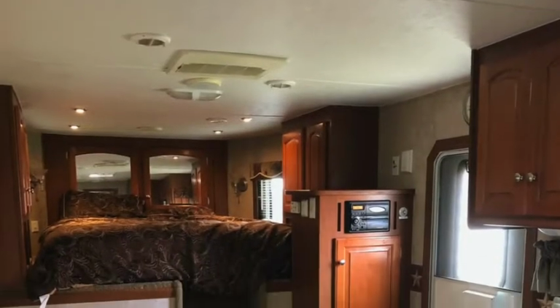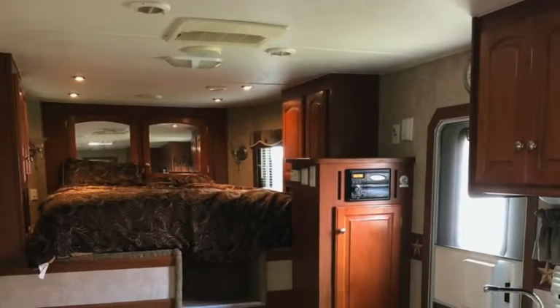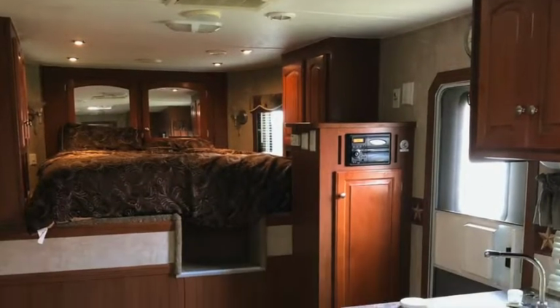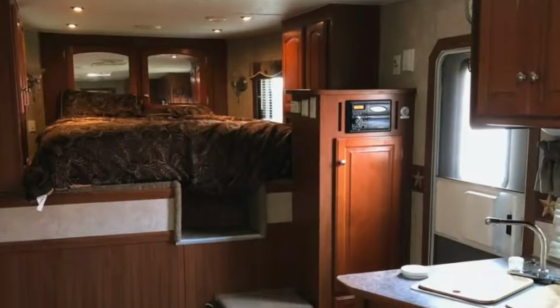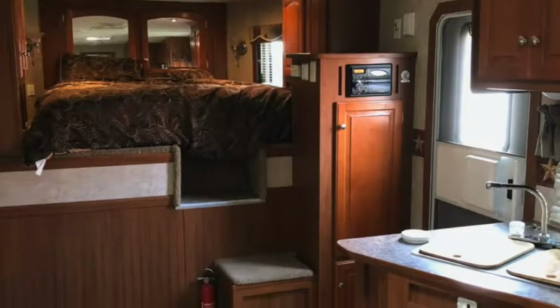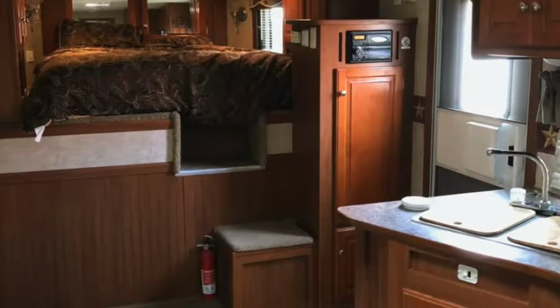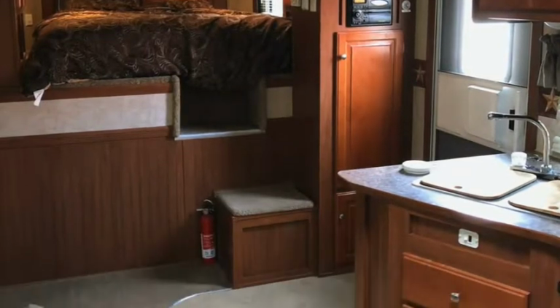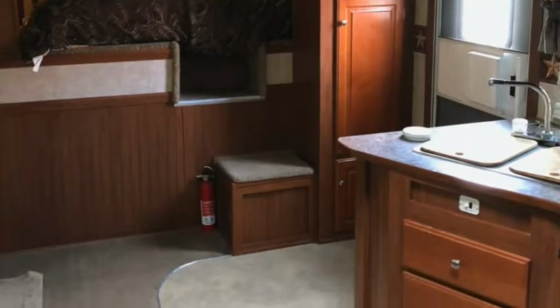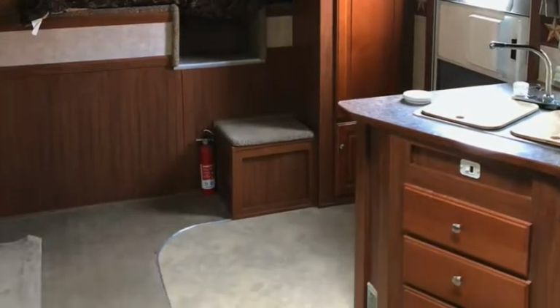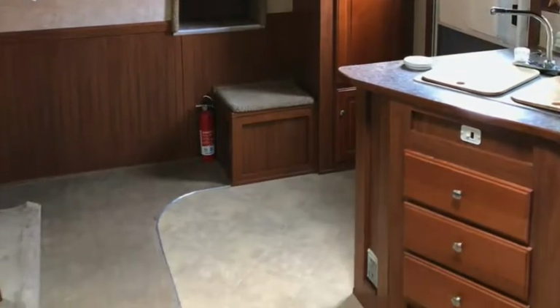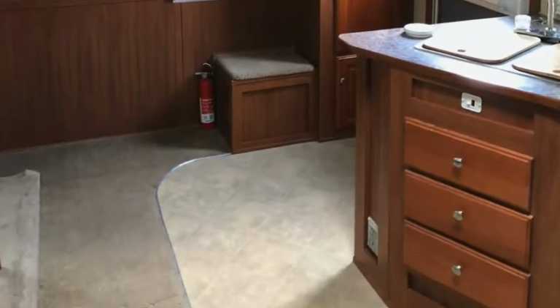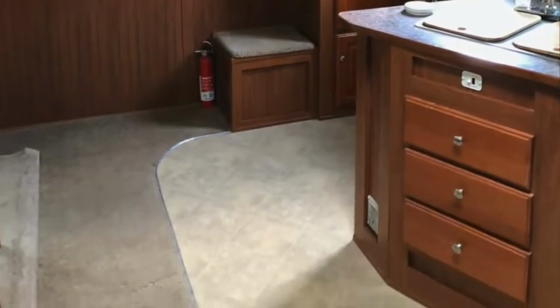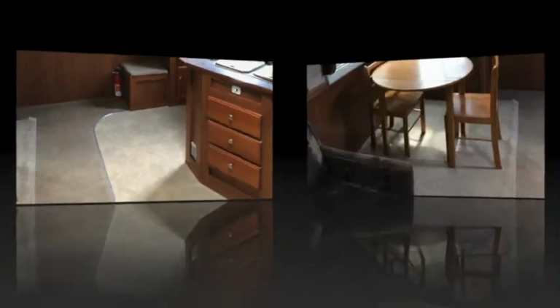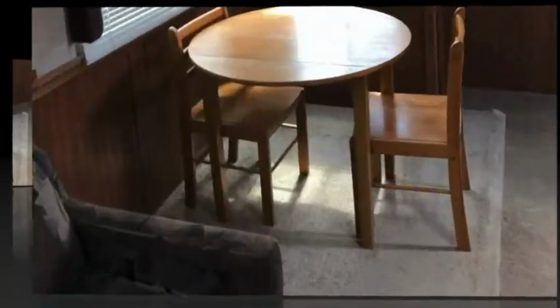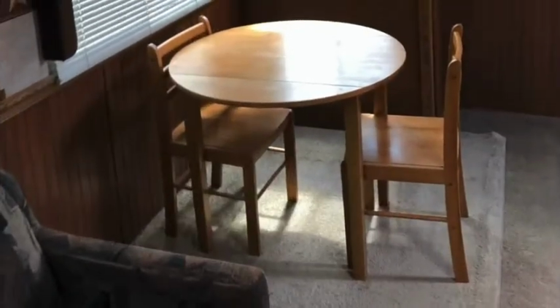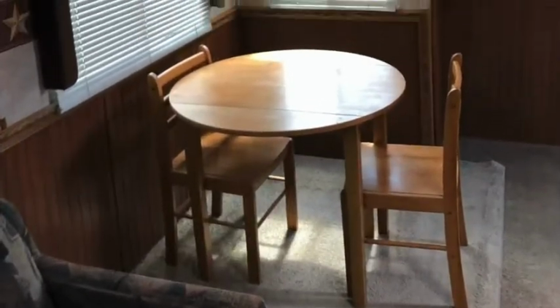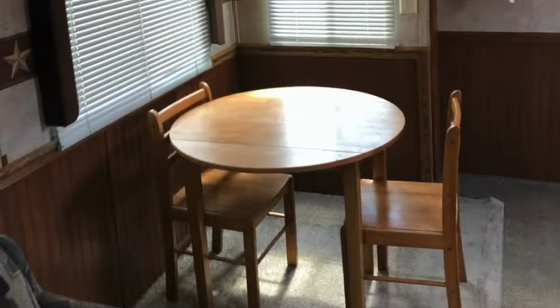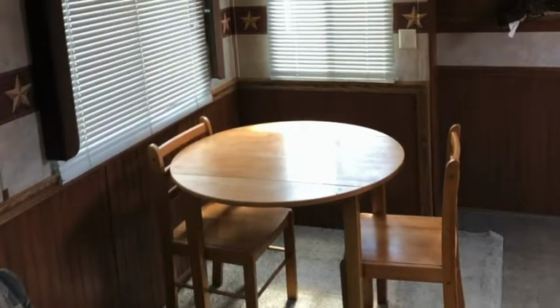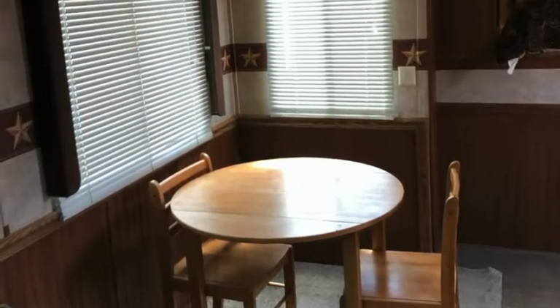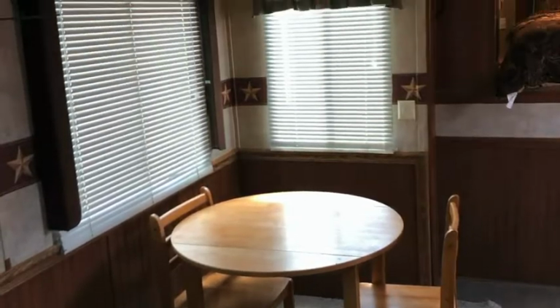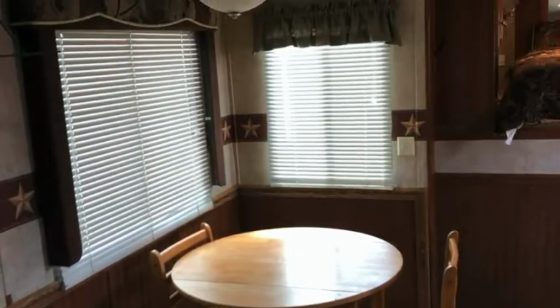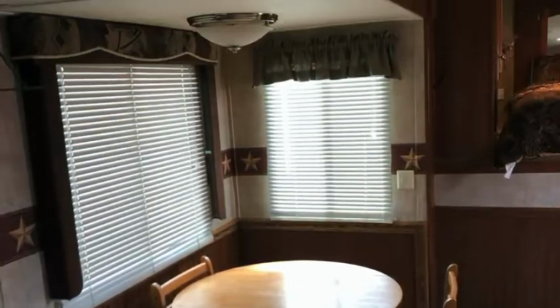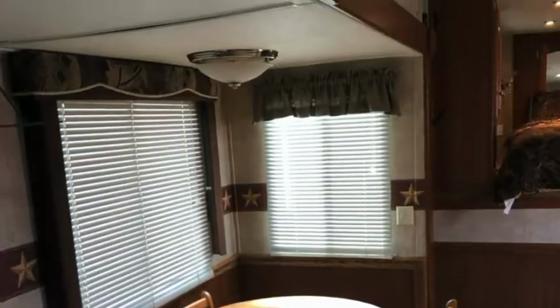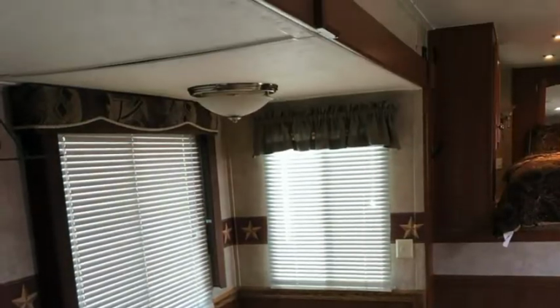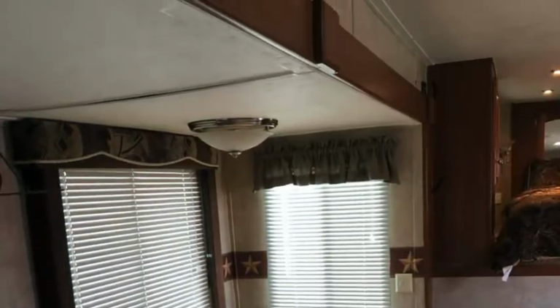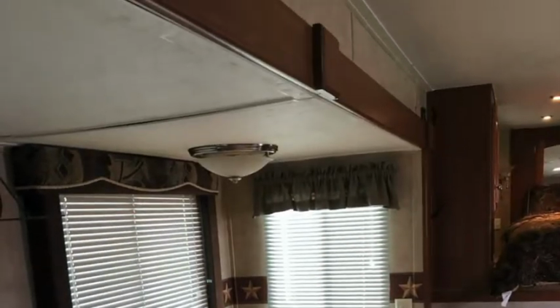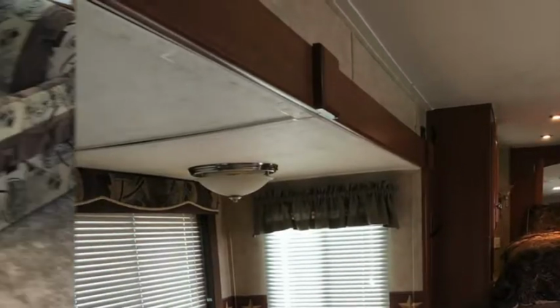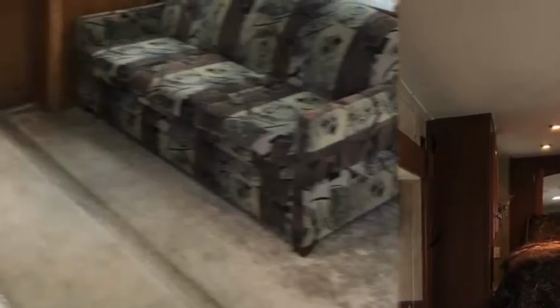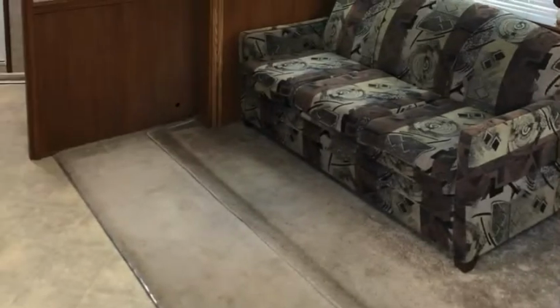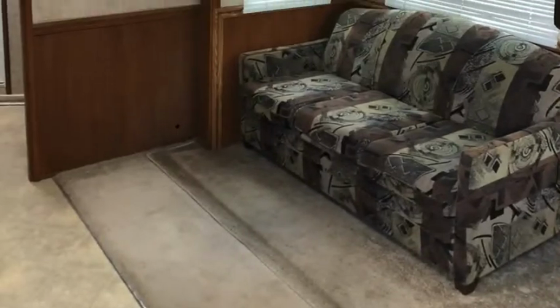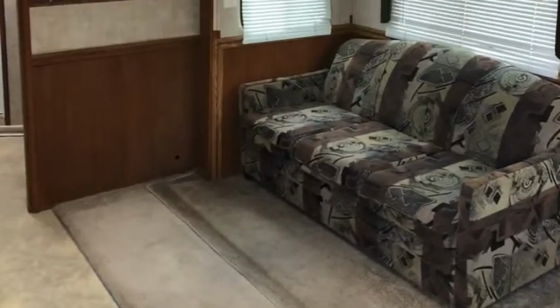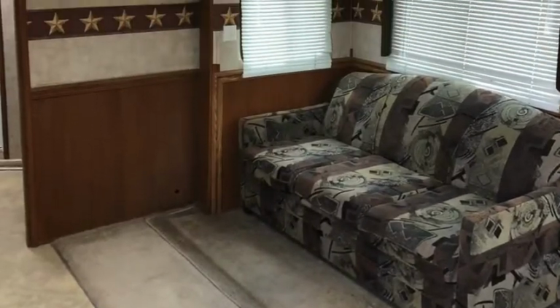A spacious queen sized bed is conveniently placed in the neck of the trailer. All lights, water, and sewer system works great. There are 2 propane bottles in the compartment in front of the trailer to run the appliances.